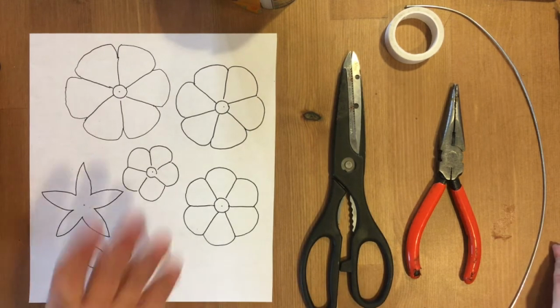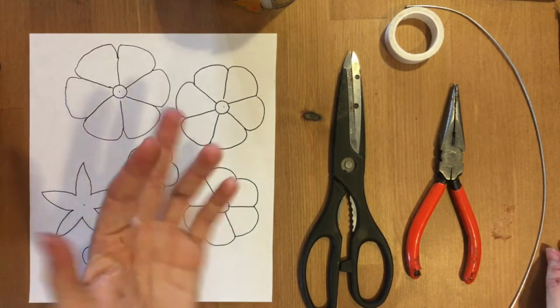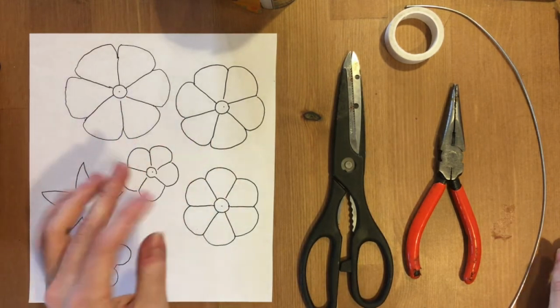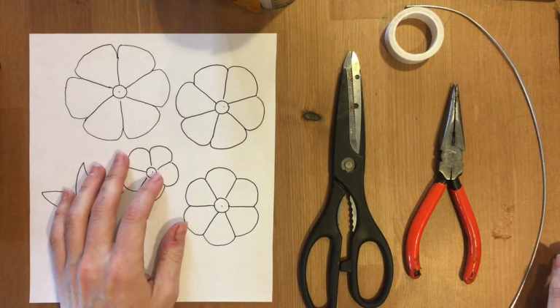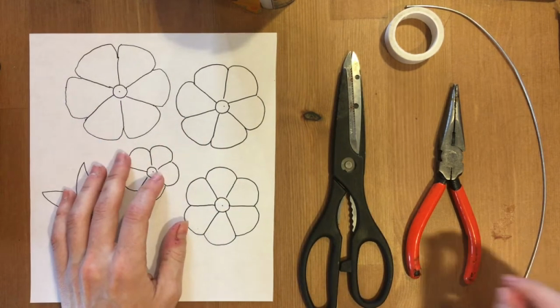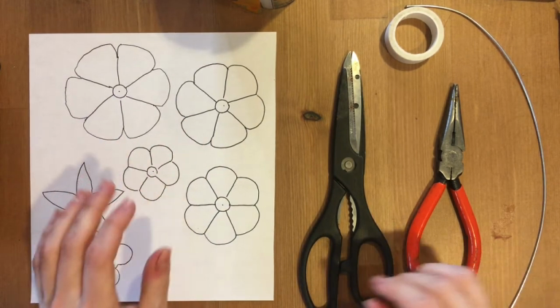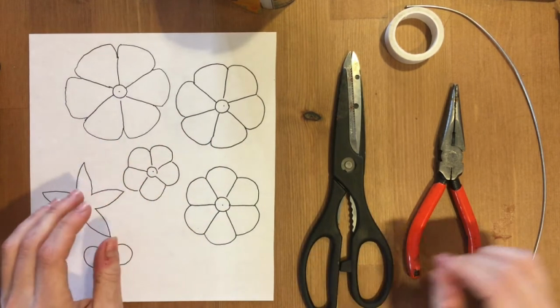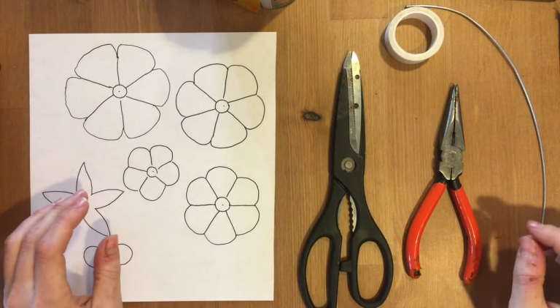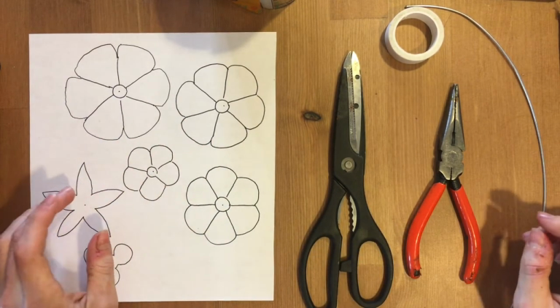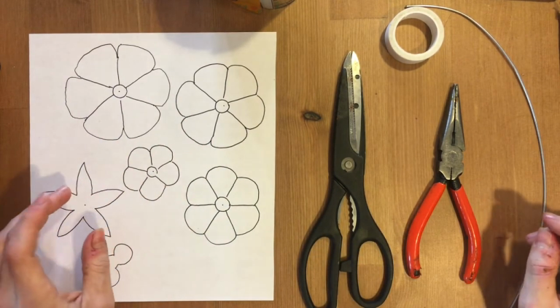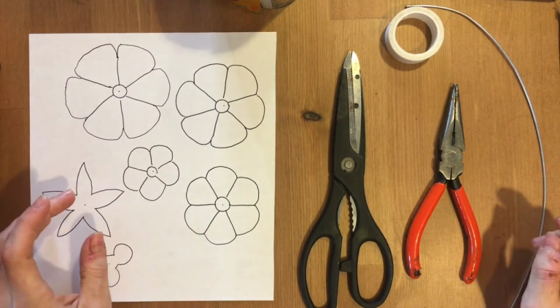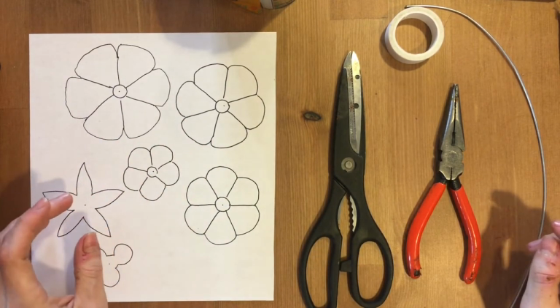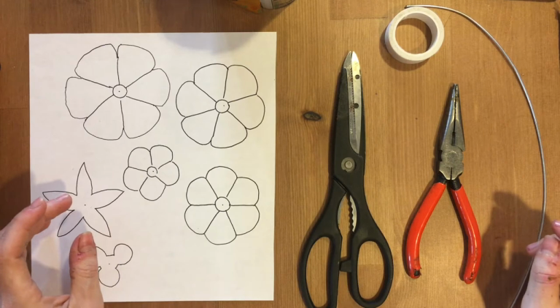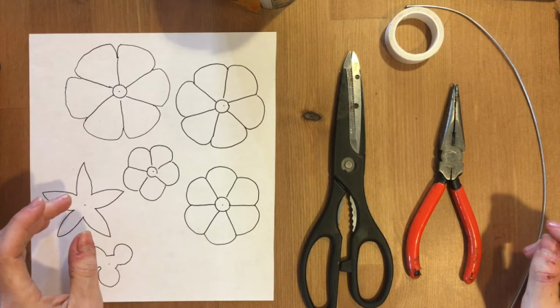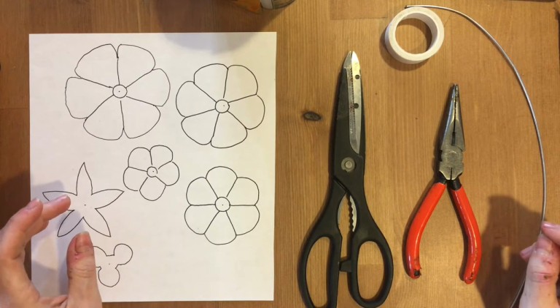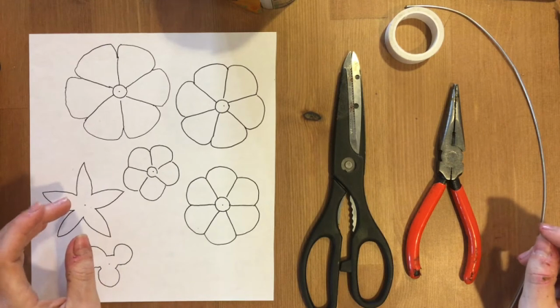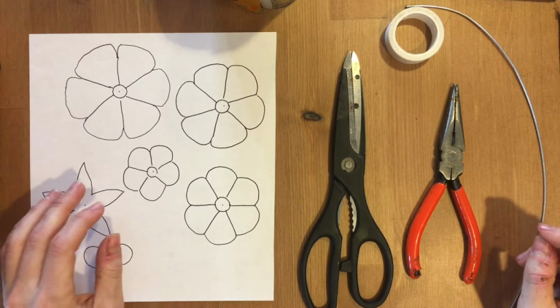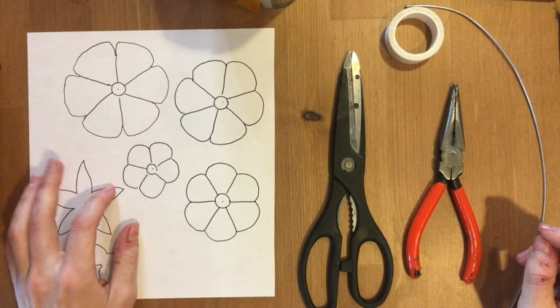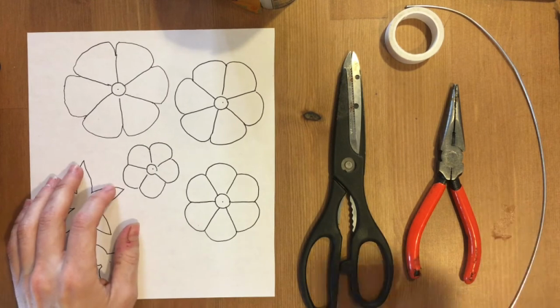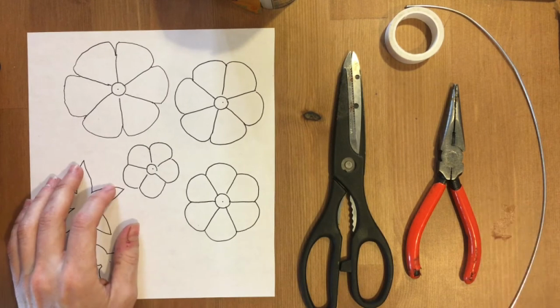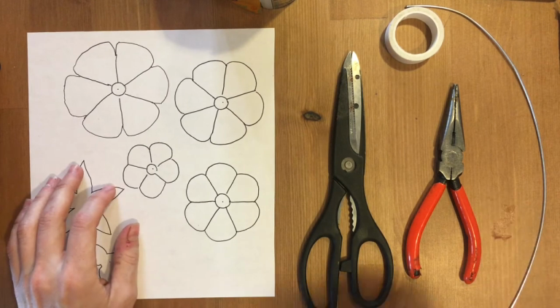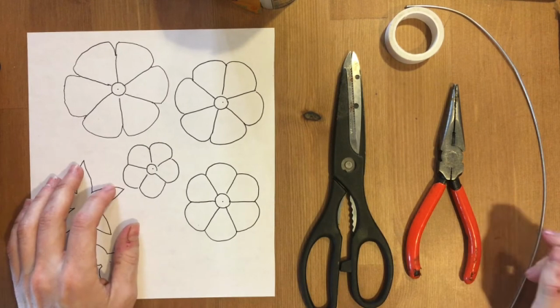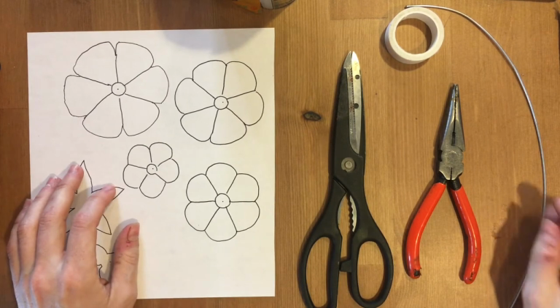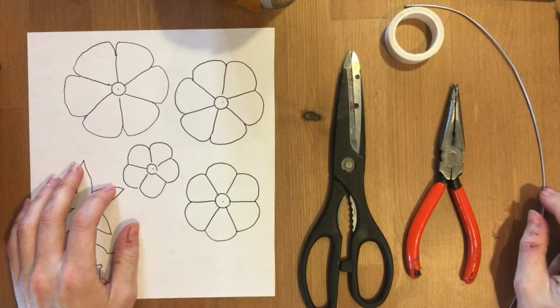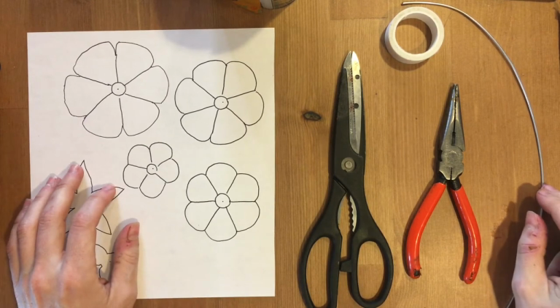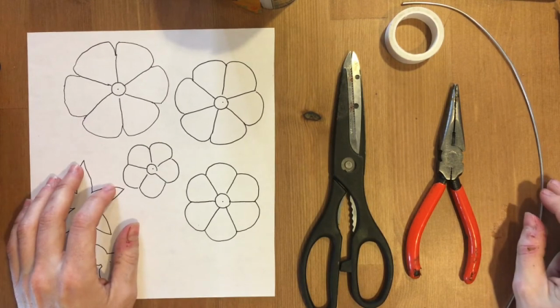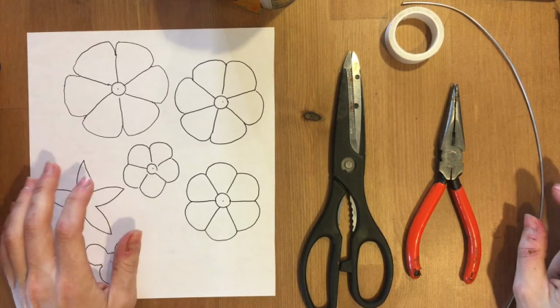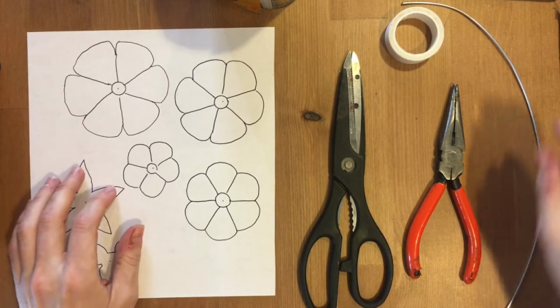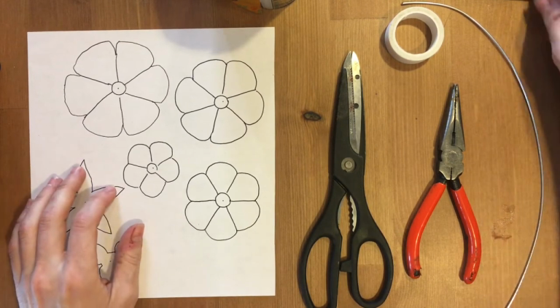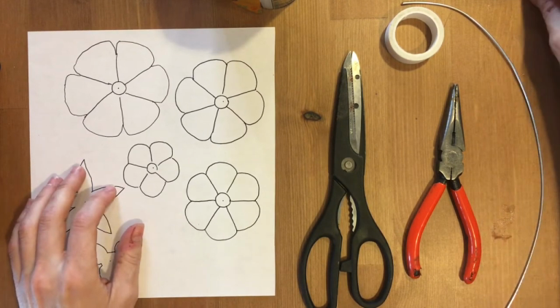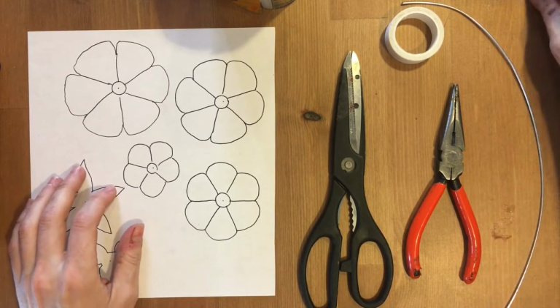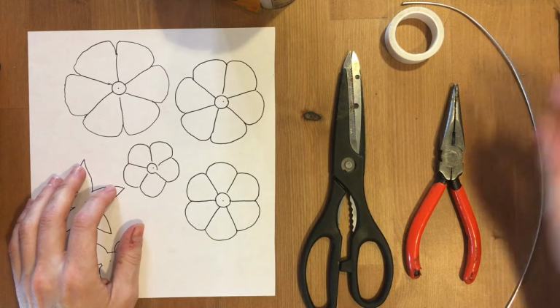Hi everyone, my name is Ariana. I'm the Youth Initiative Coordinator at the Metal Museum and I'm going to show you how to make a flower out of recycled material.